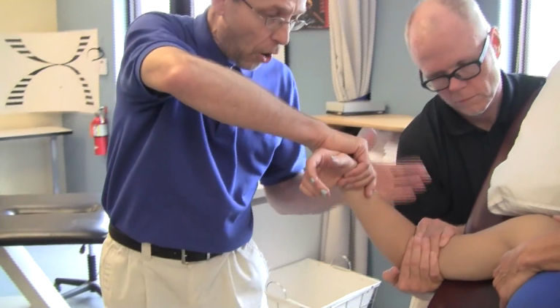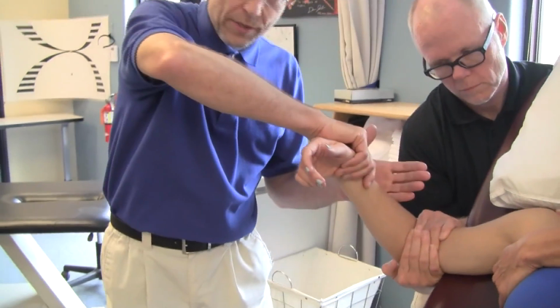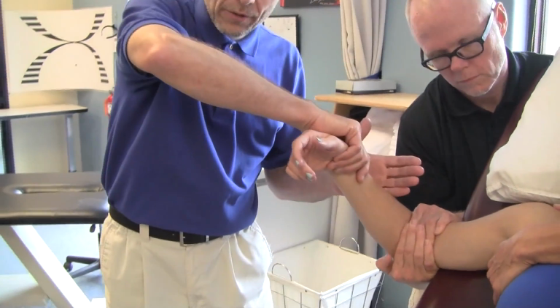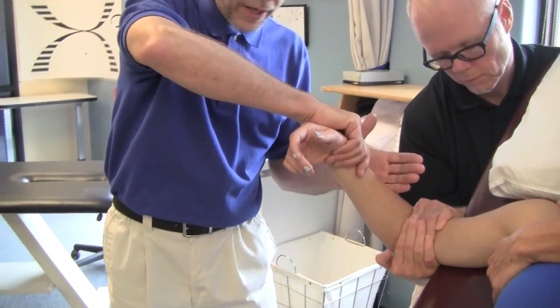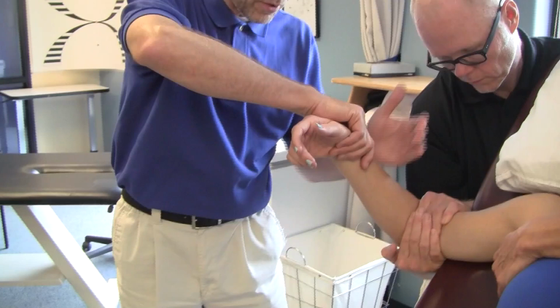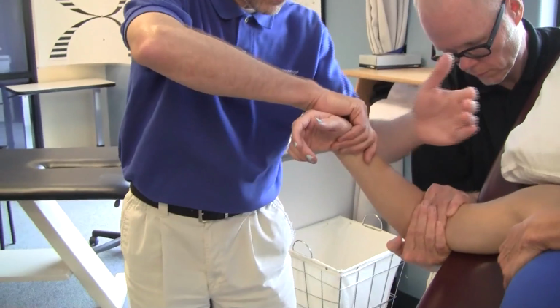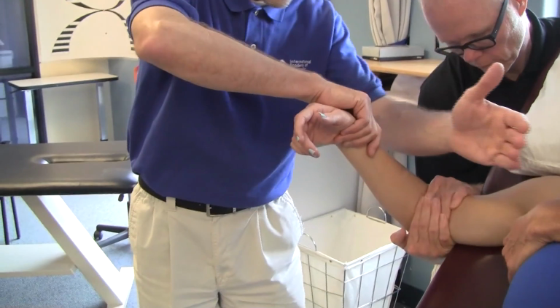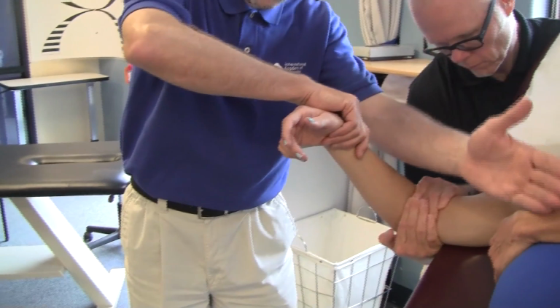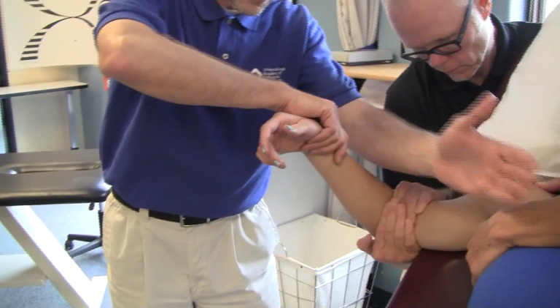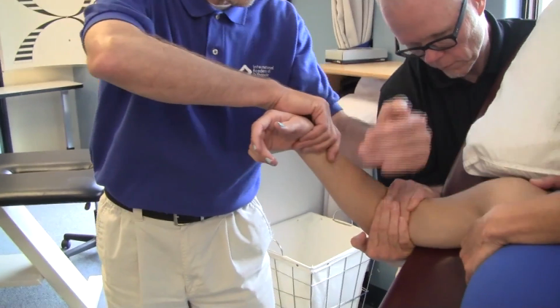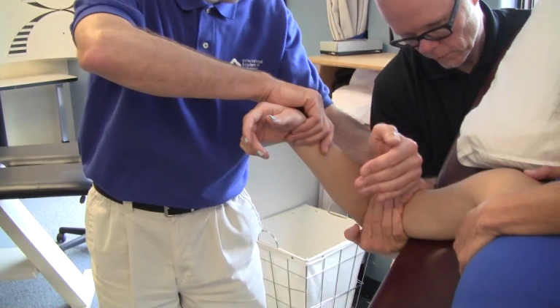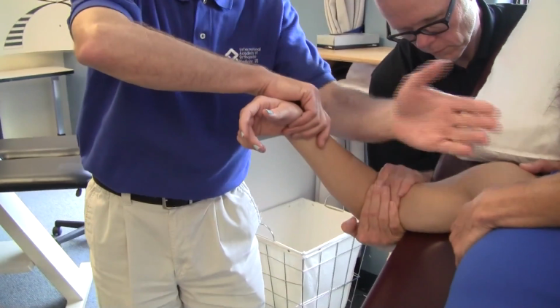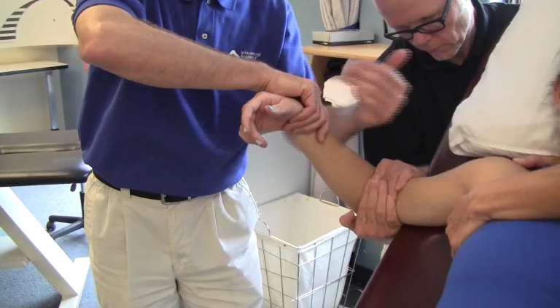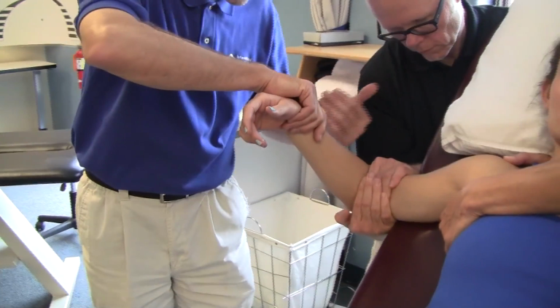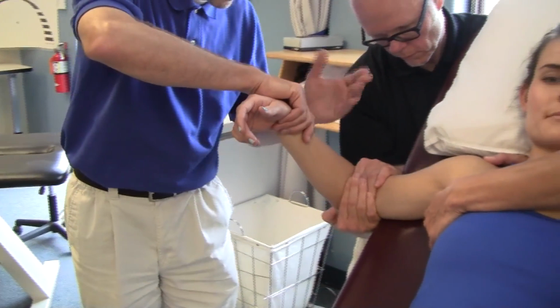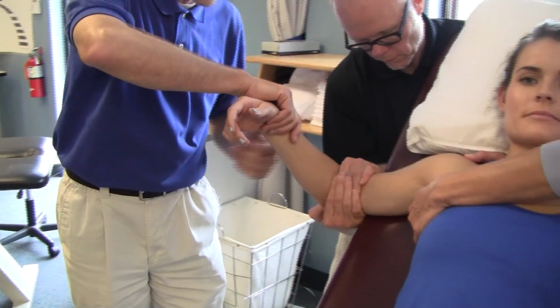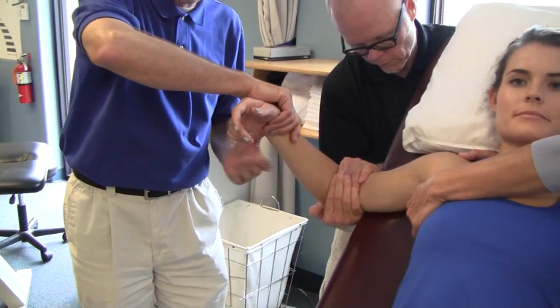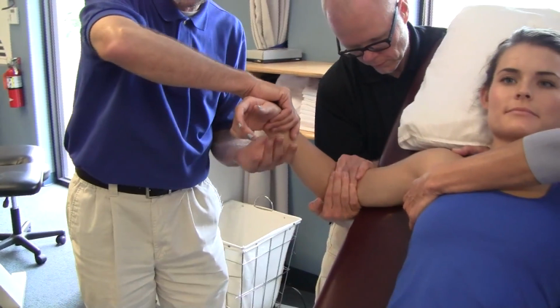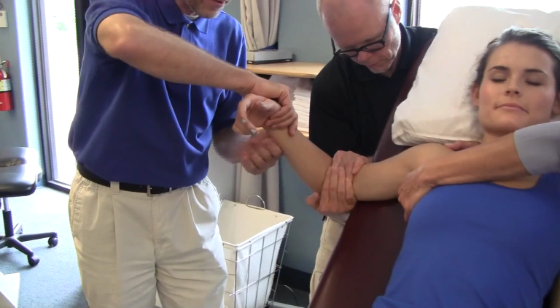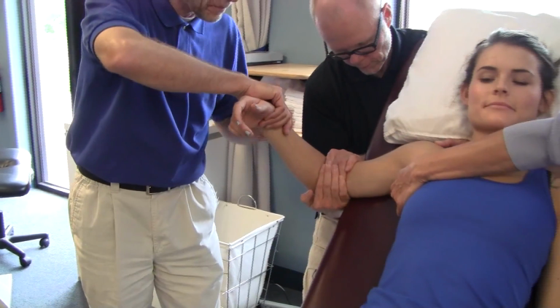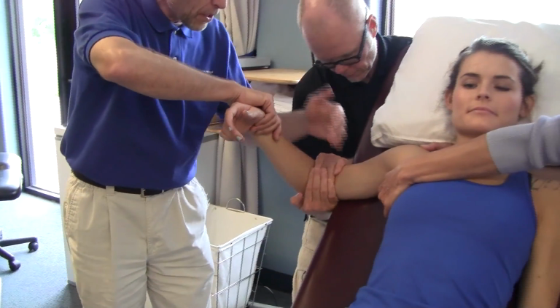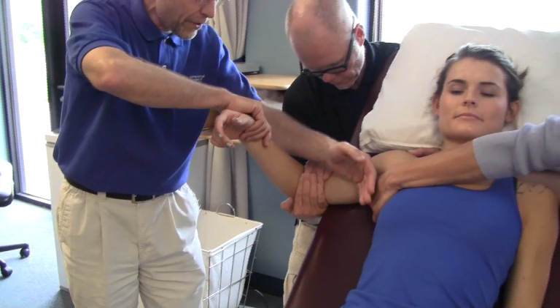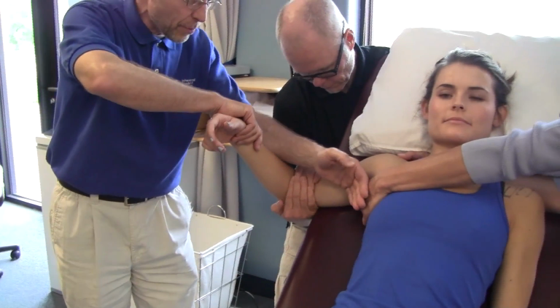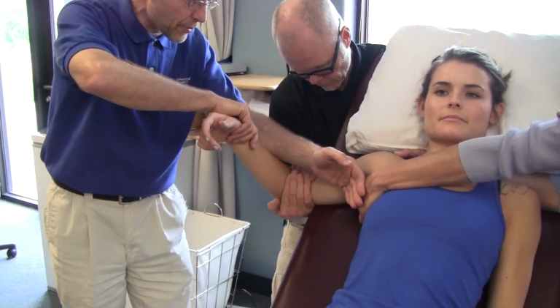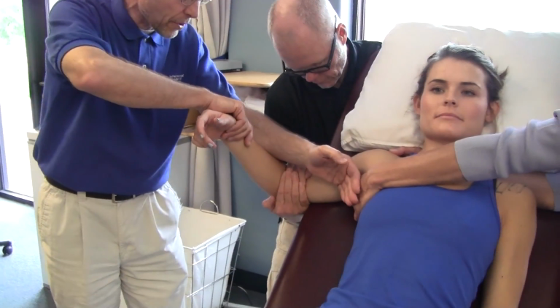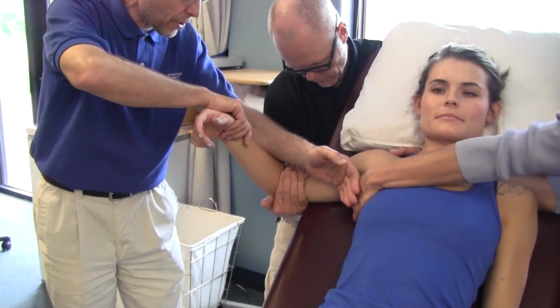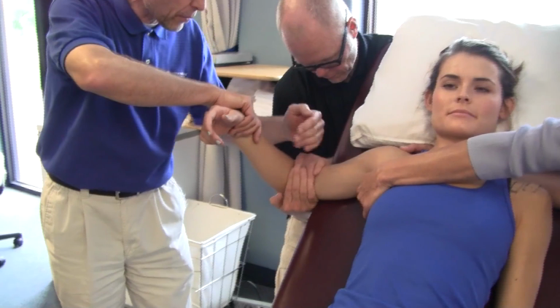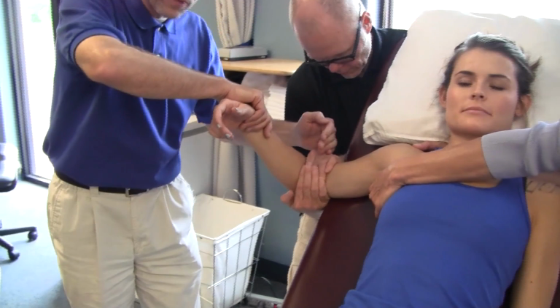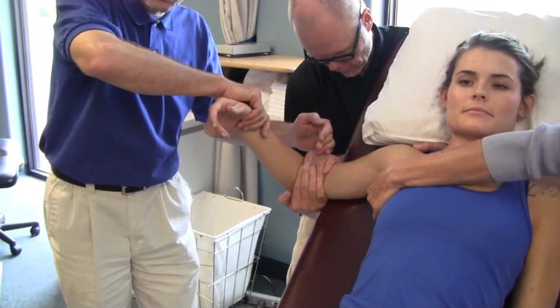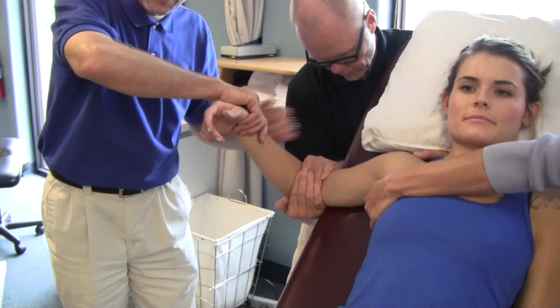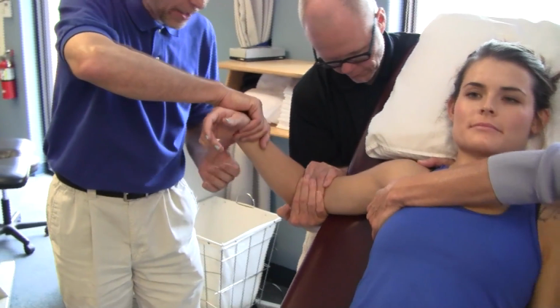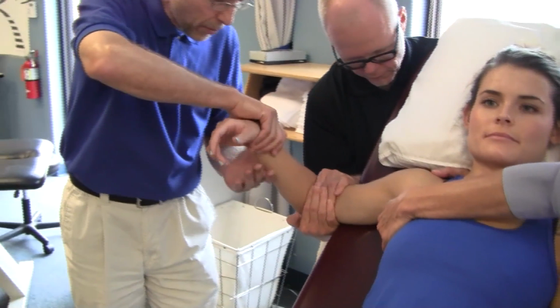Always under traction. You need to have two helpers — you can also use a belt, but with two helpers it's better. One that supports the trunk and one that supports the elbow.